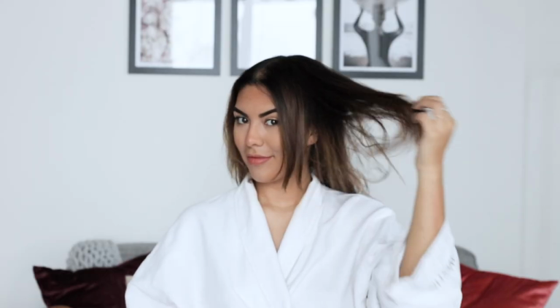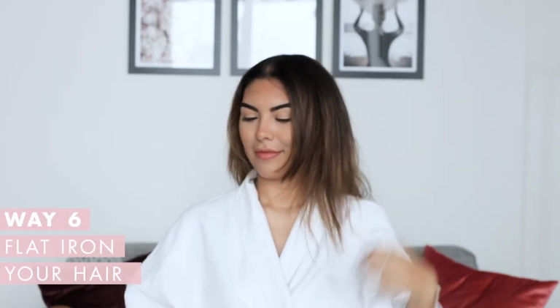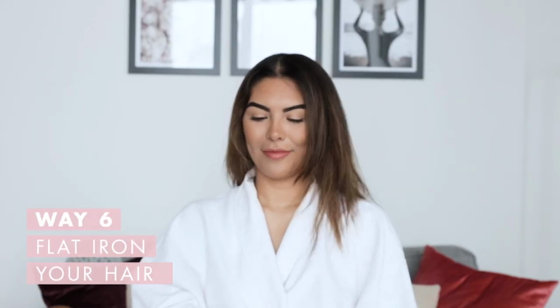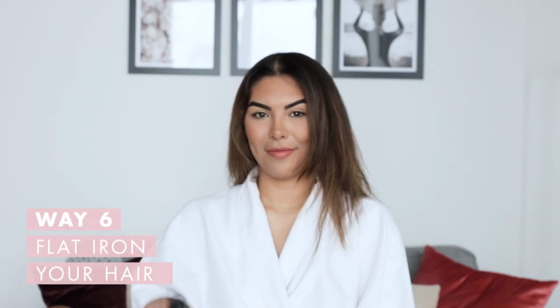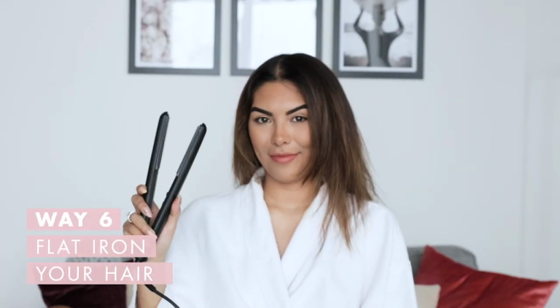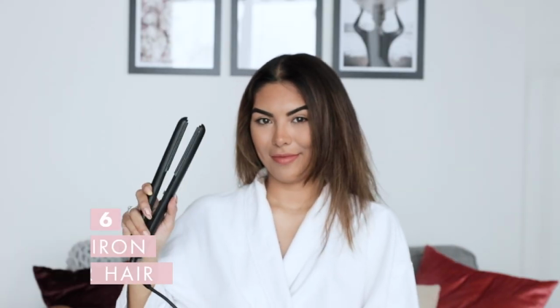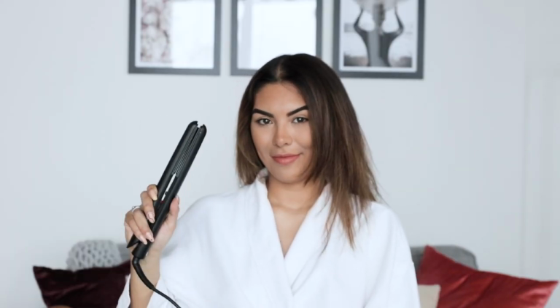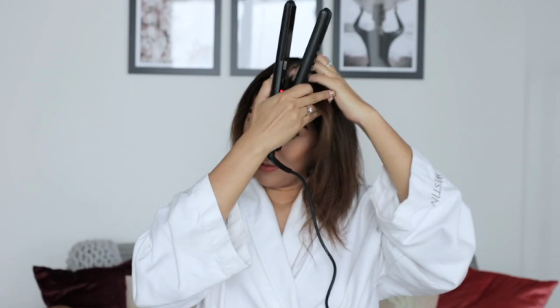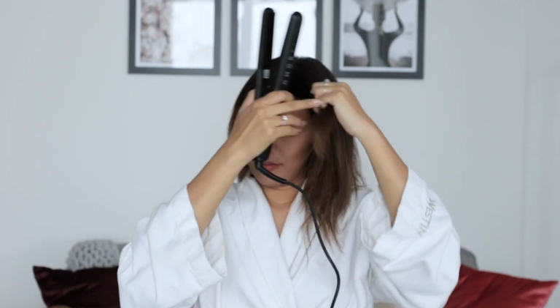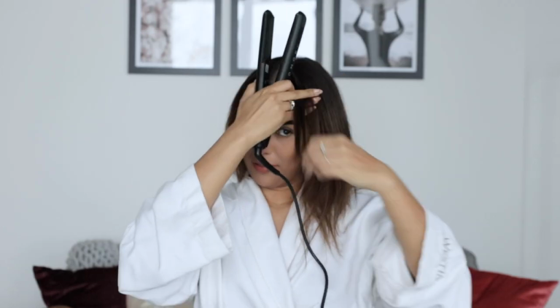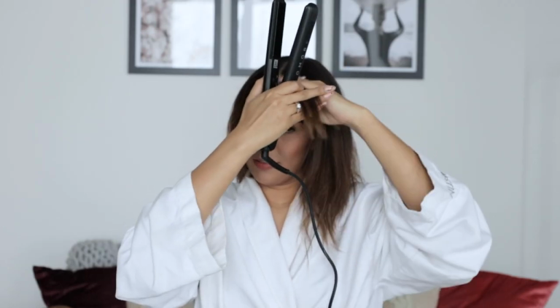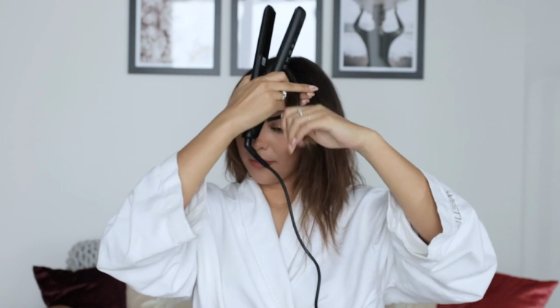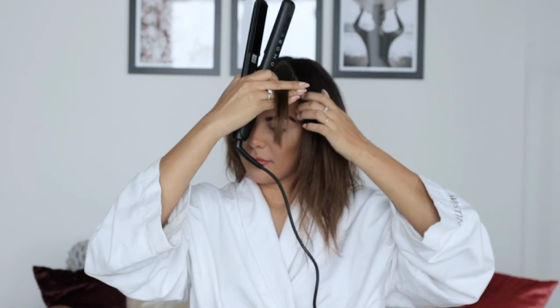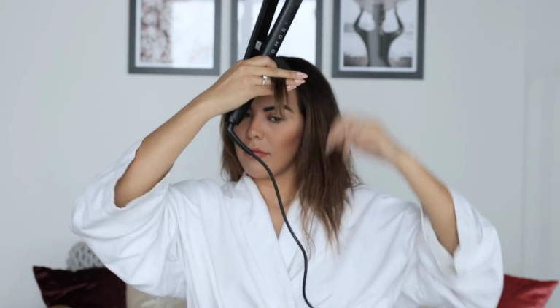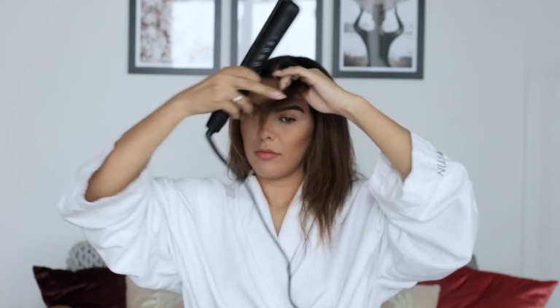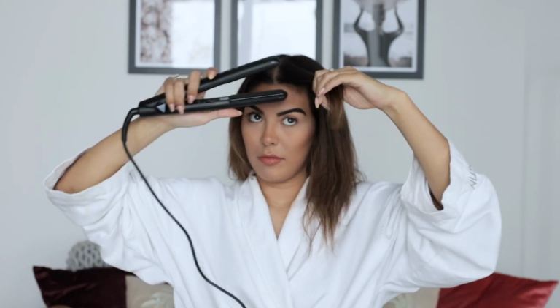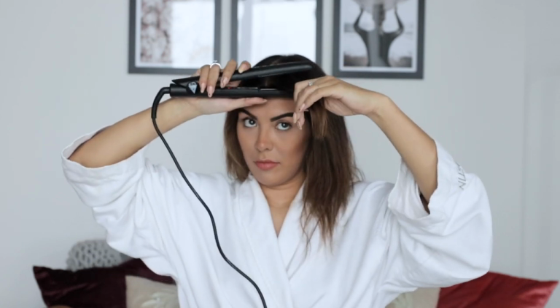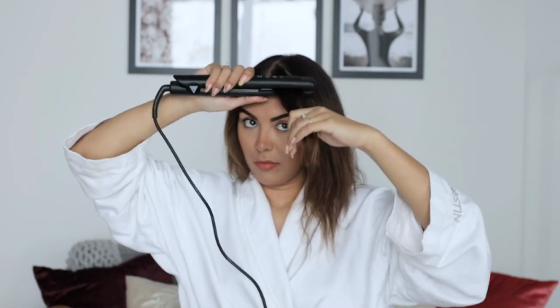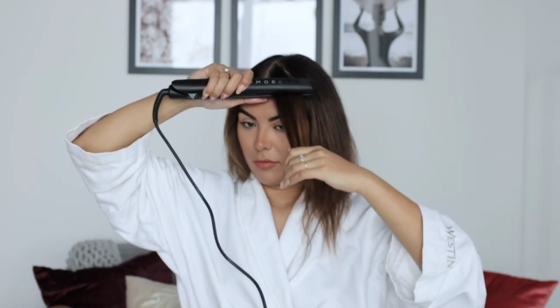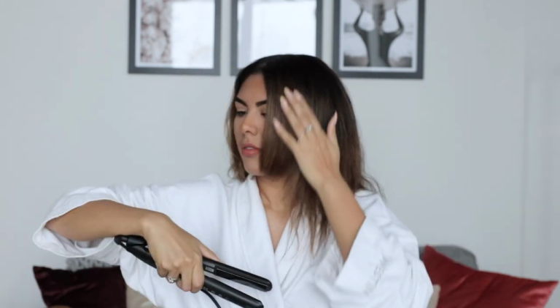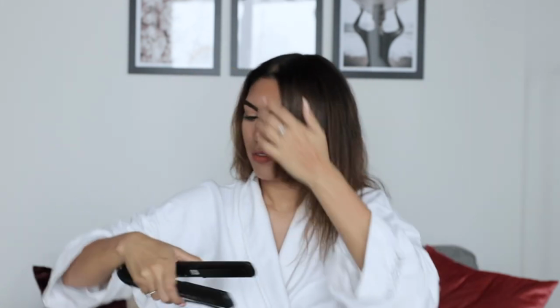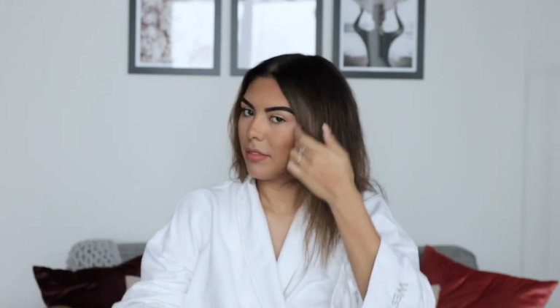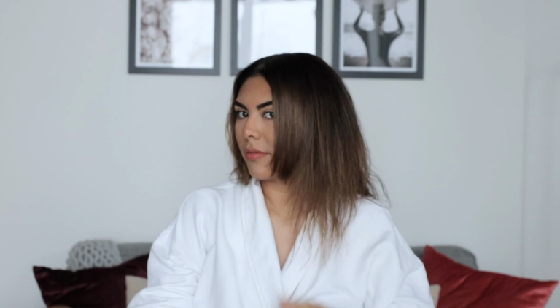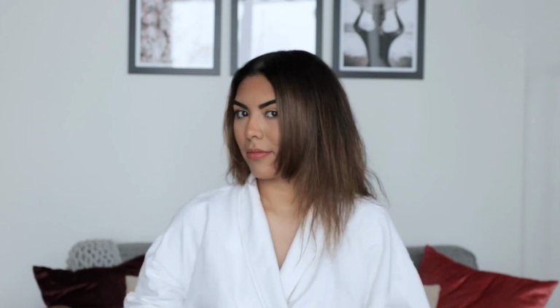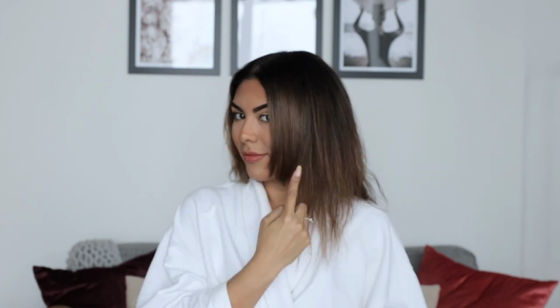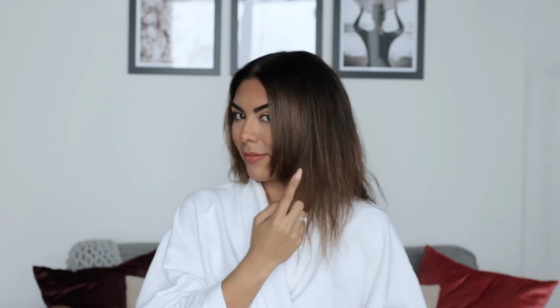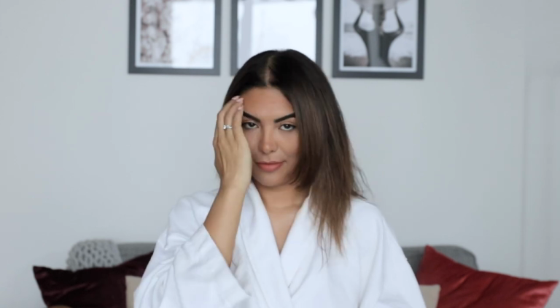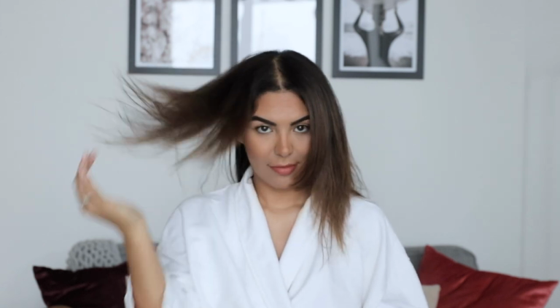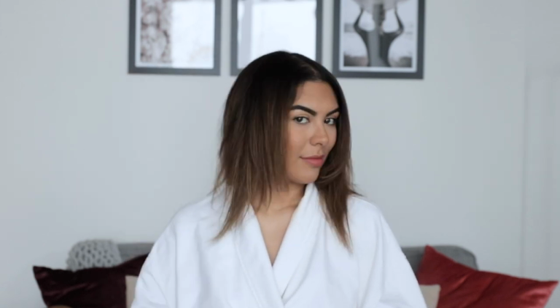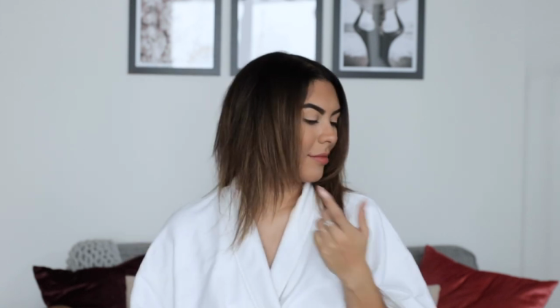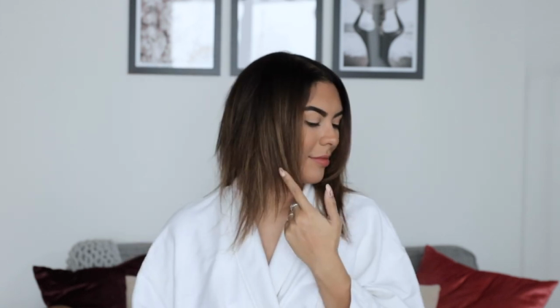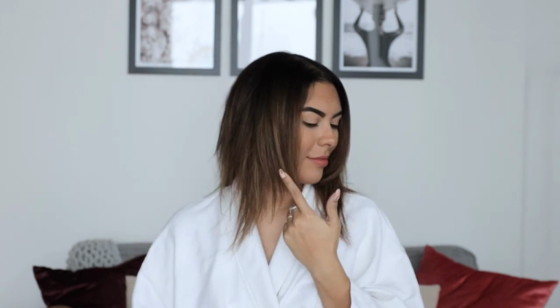Flat iron your hair. Use heat protectant first, which I've already put on. Flat iron your hair on completely dry hair in smooth continuous motions. This creates shinier hair as your hair cuticles lay flat, allowing them to have more surface area to reflect light.